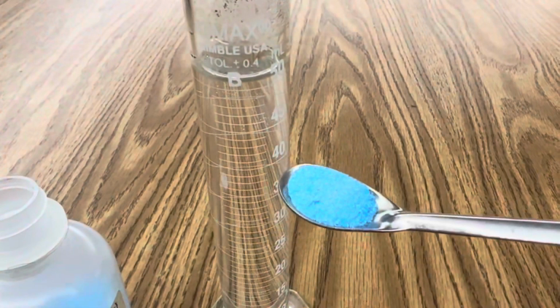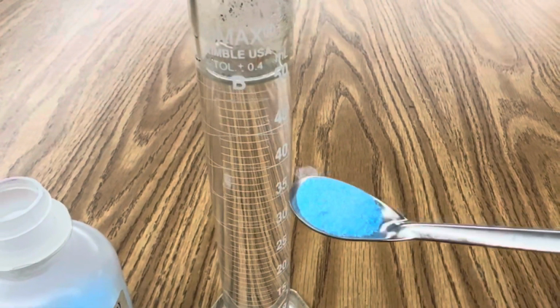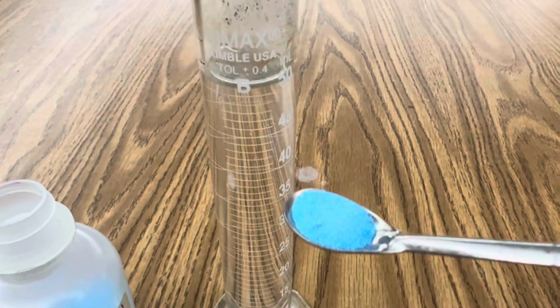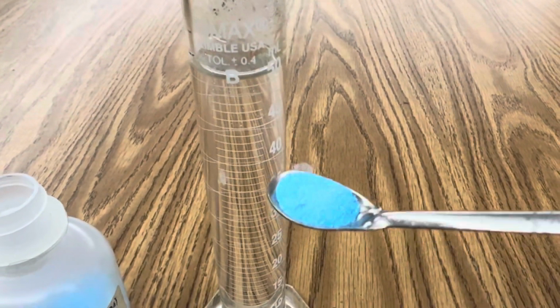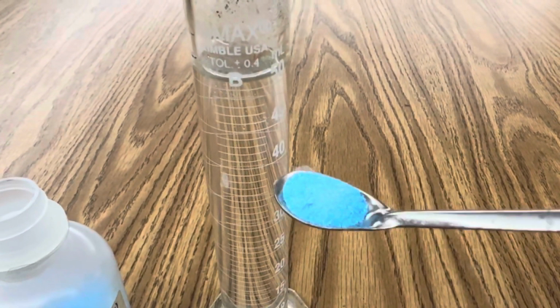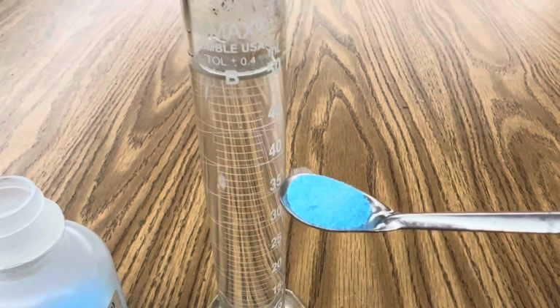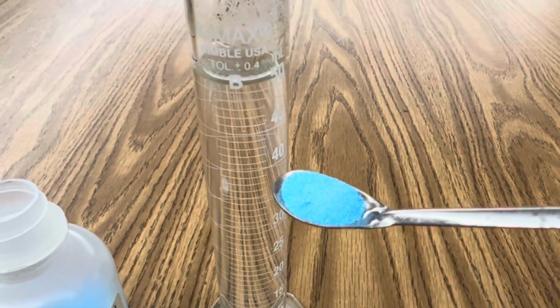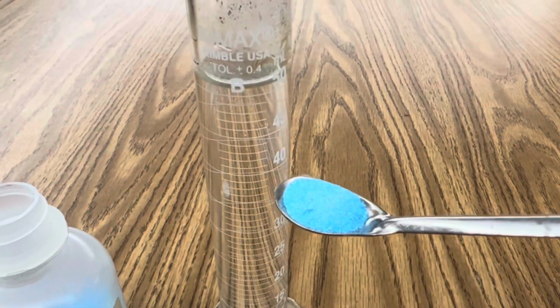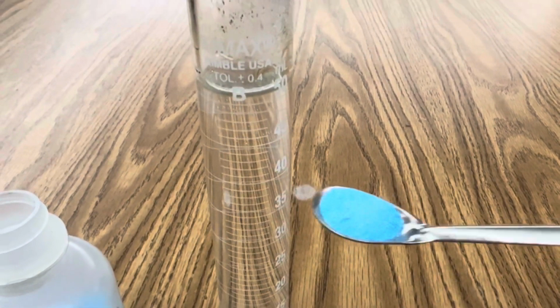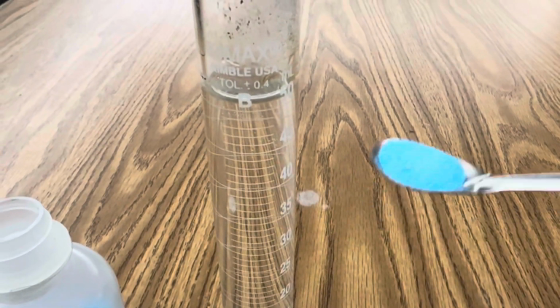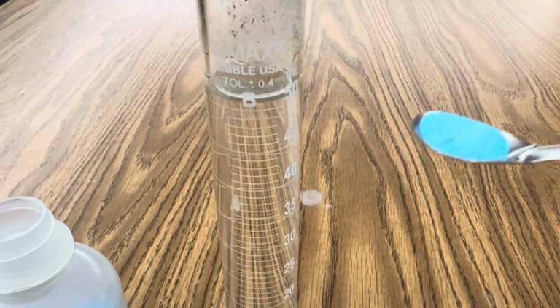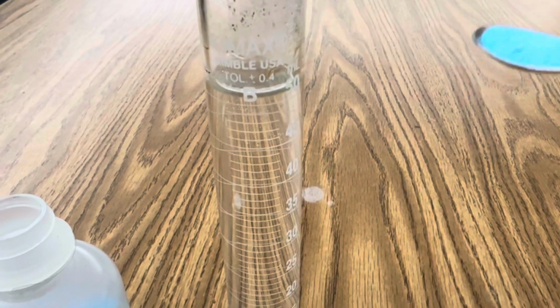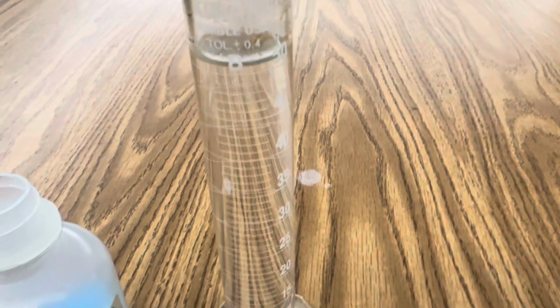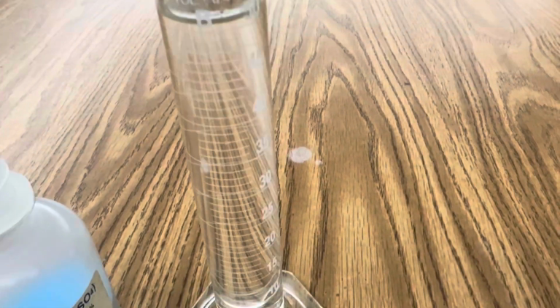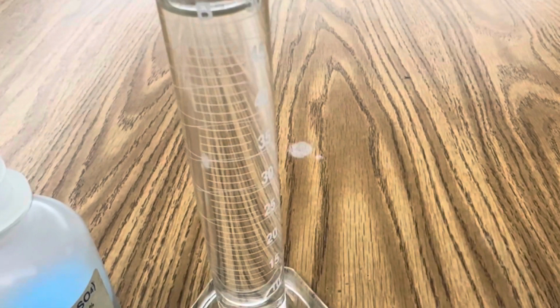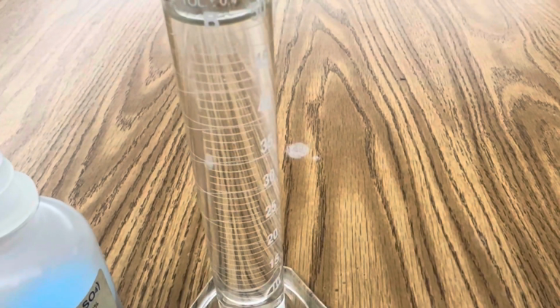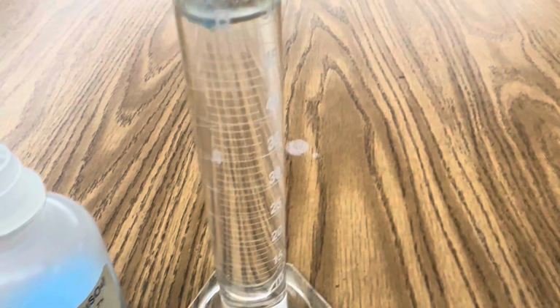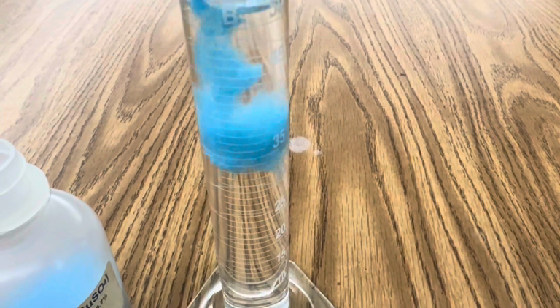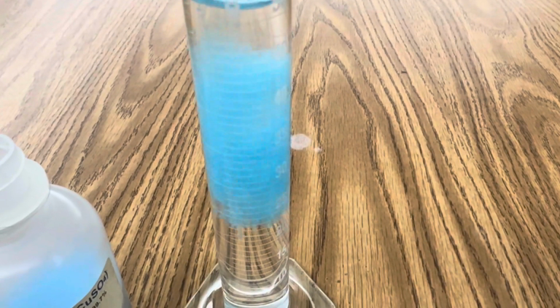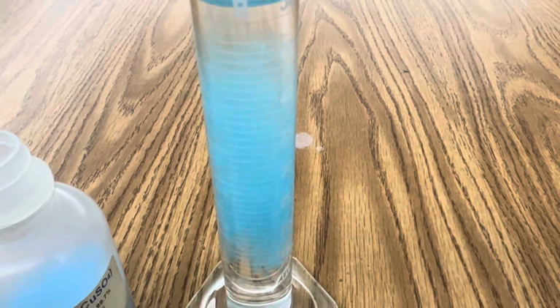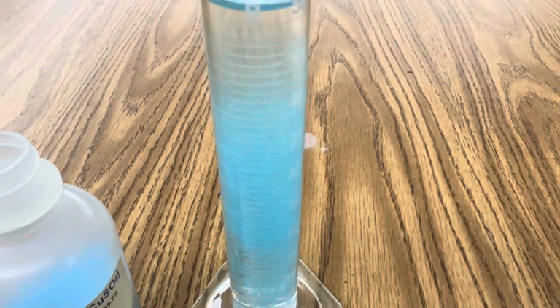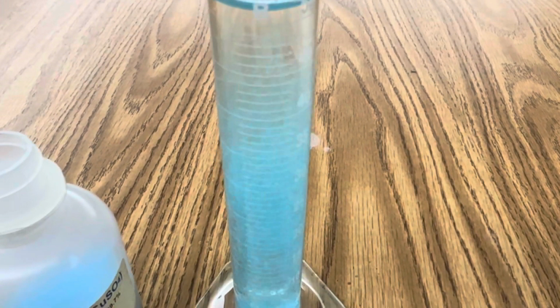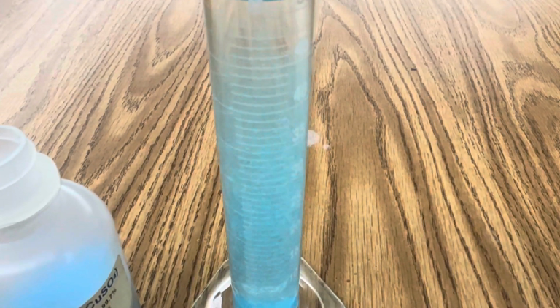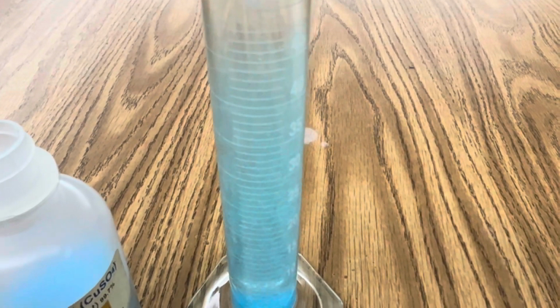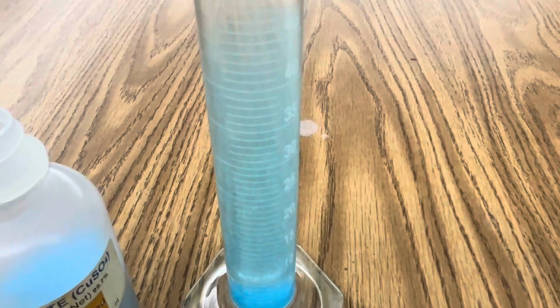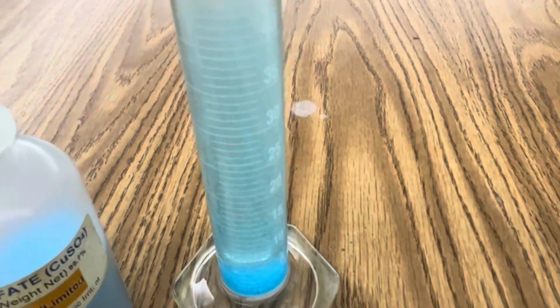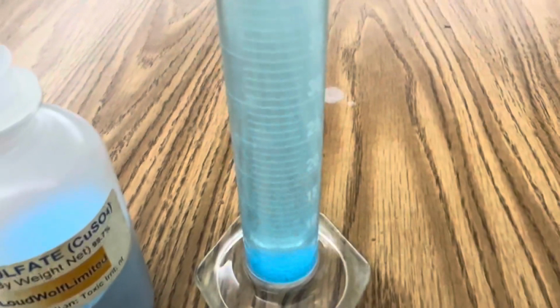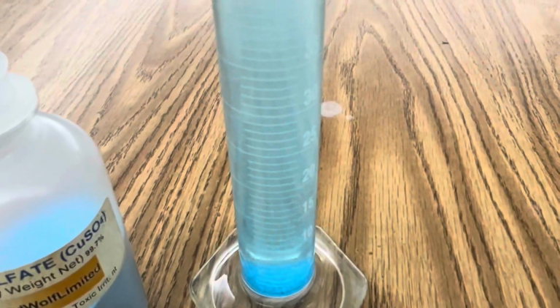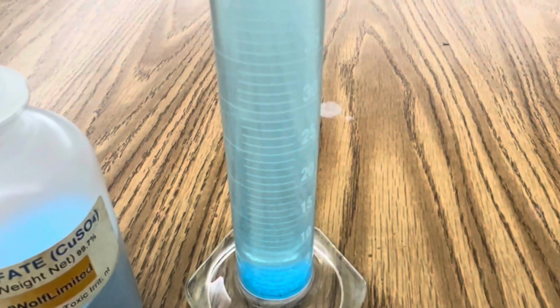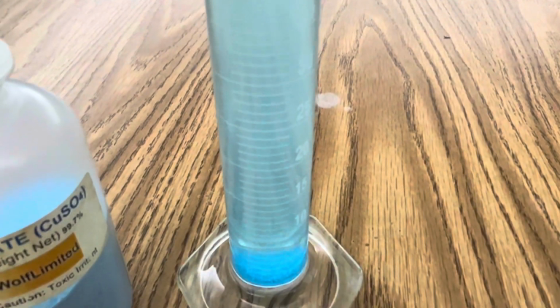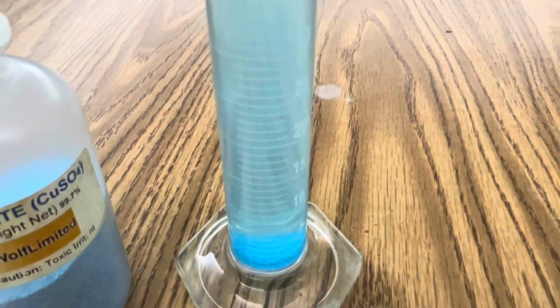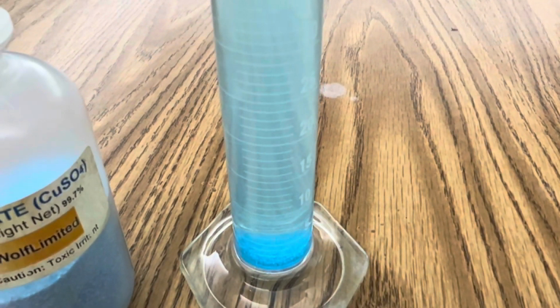The first step is to add four grams of copper sulfate to 50 milliliters of water in my graduated cylinder. I'm going to stir the solution until it becomes aqueous.